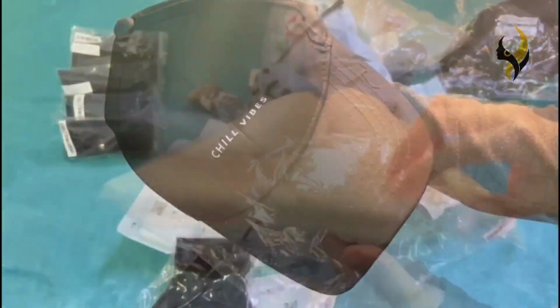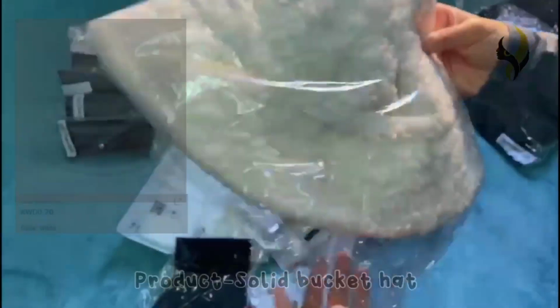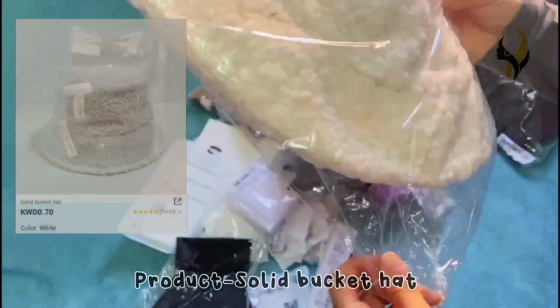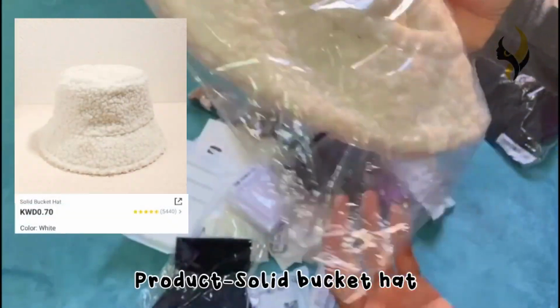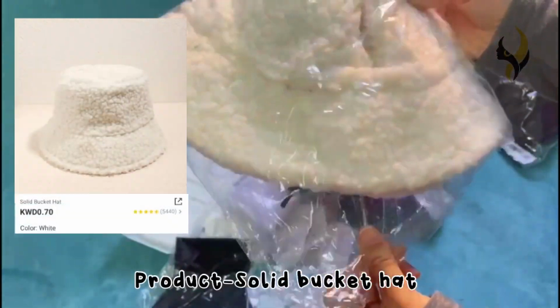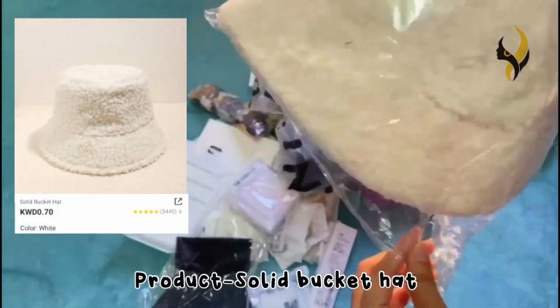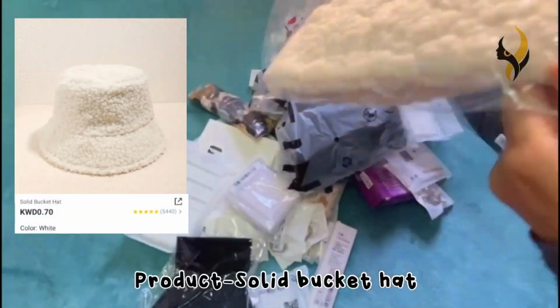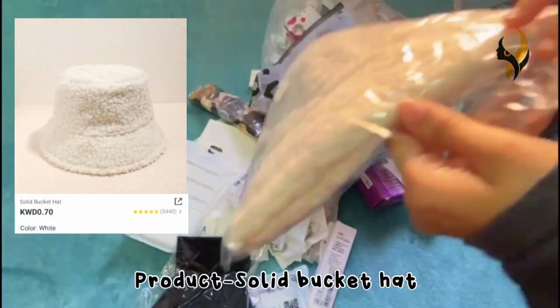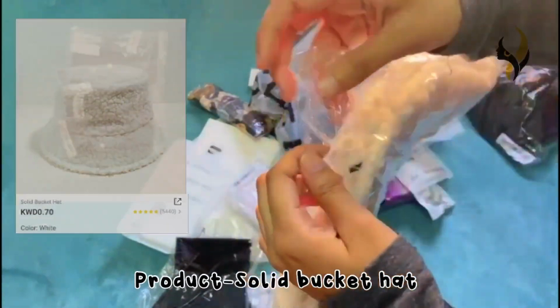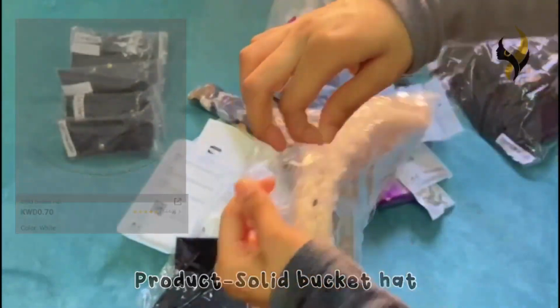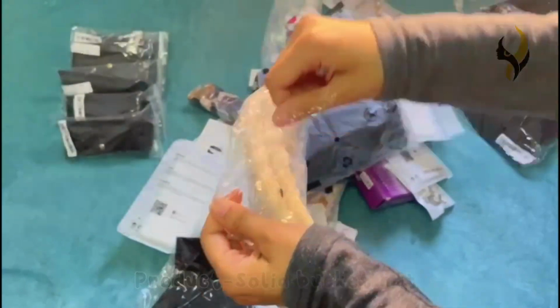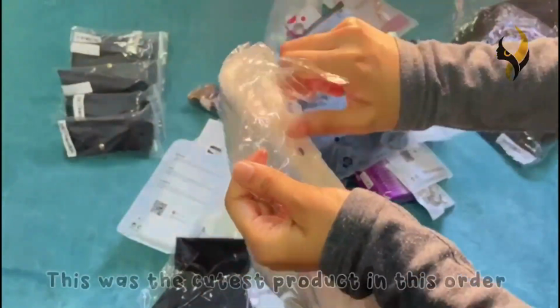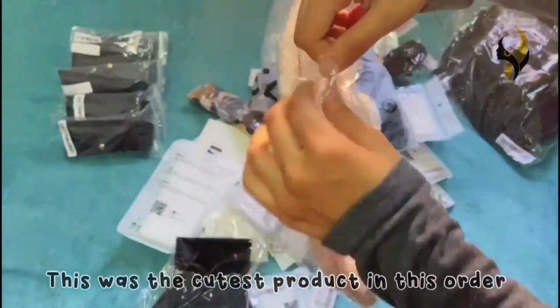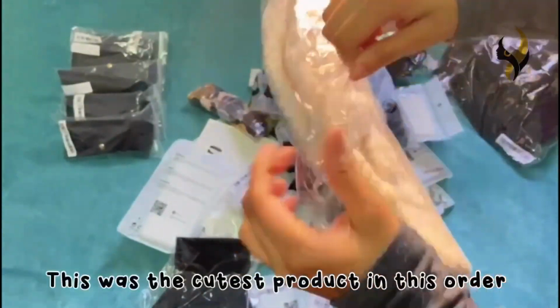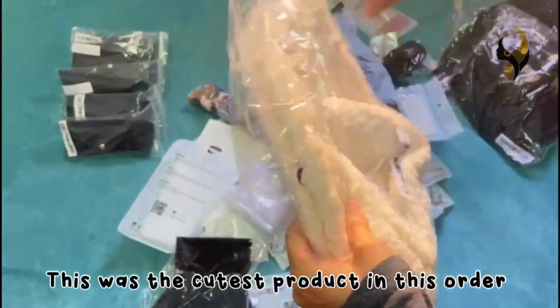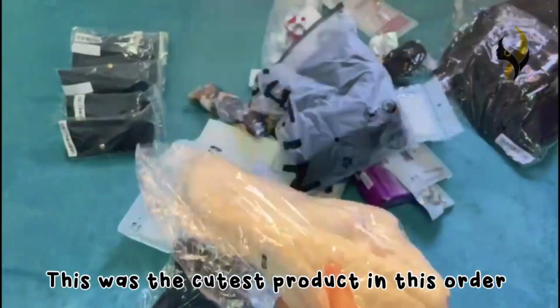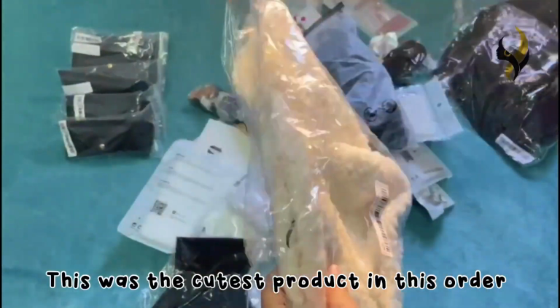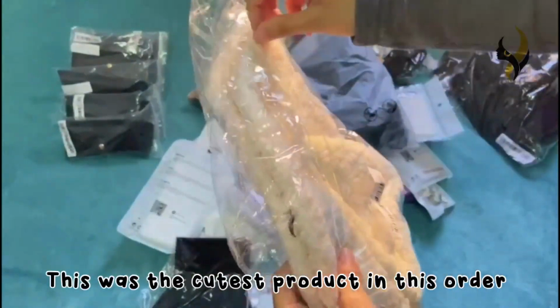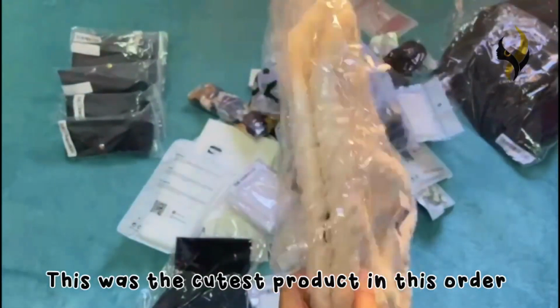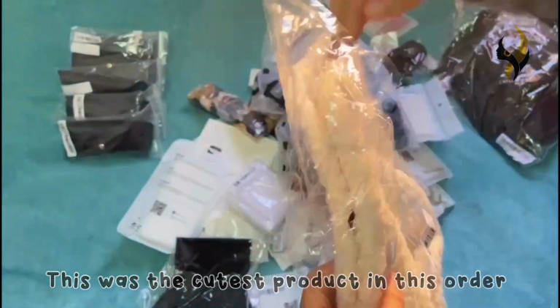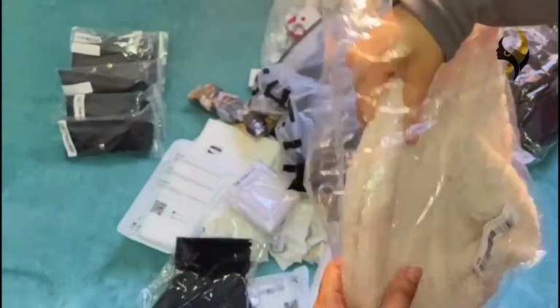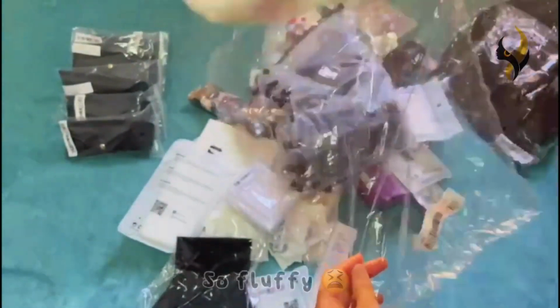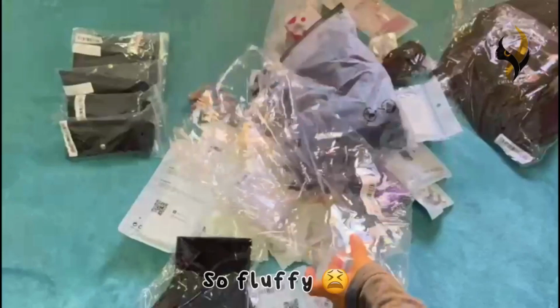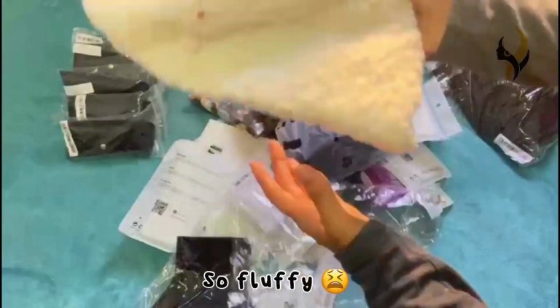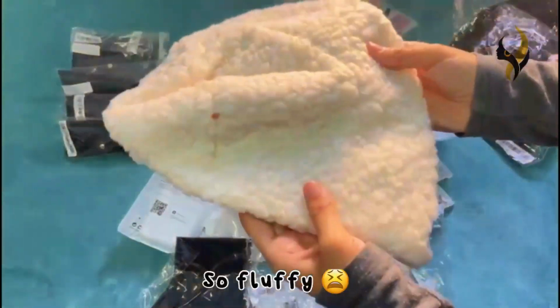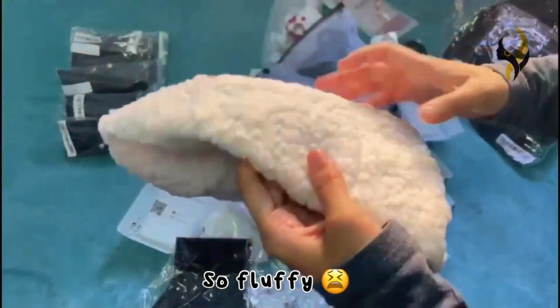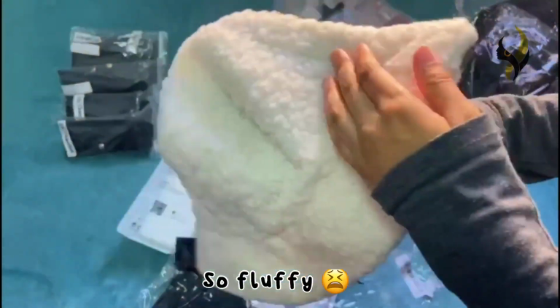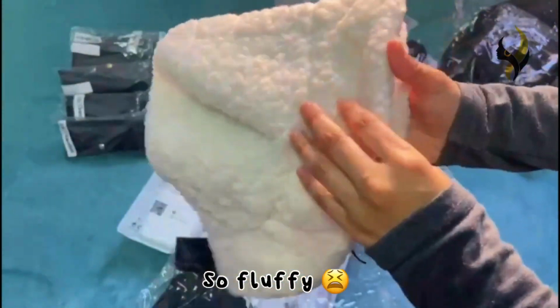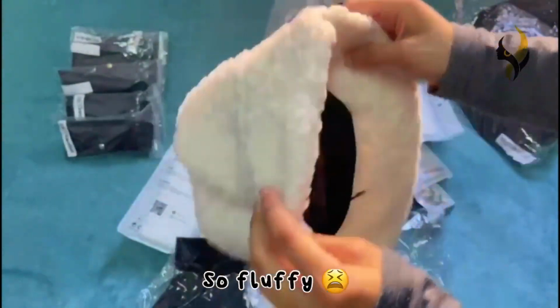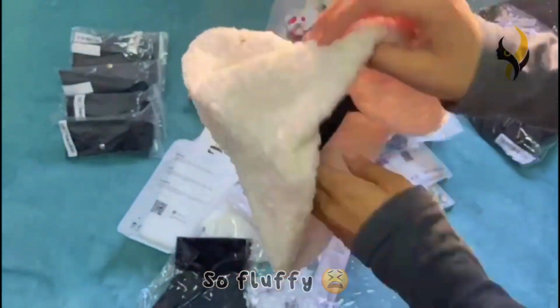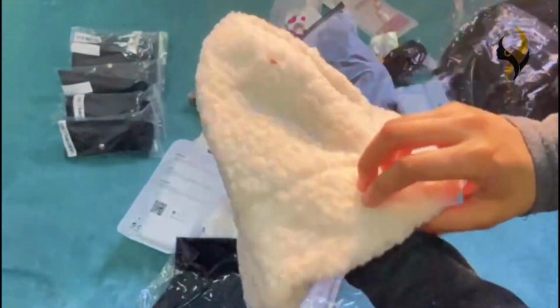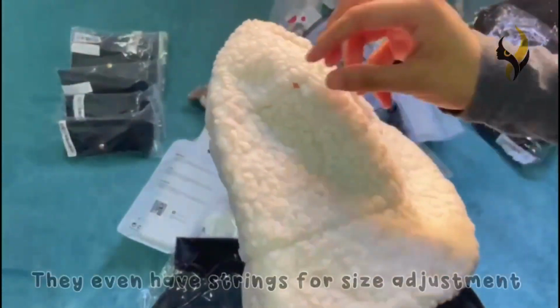The next product is also a solid bucket hat, but it's commonly known as the fluffy bucket hat. This was the cutest product in this order. The bucket hat was so fluffy and they even have strings for size adjustment.